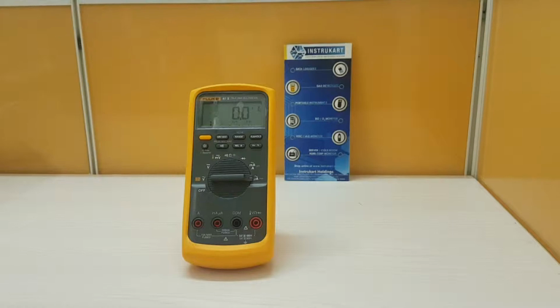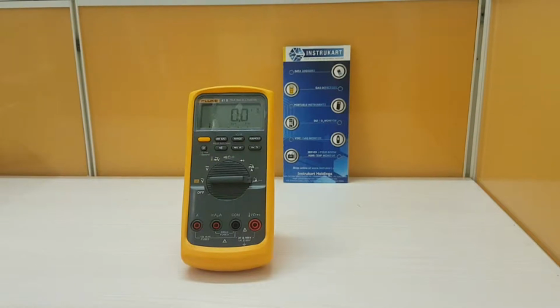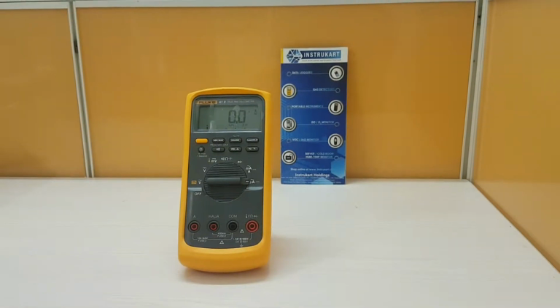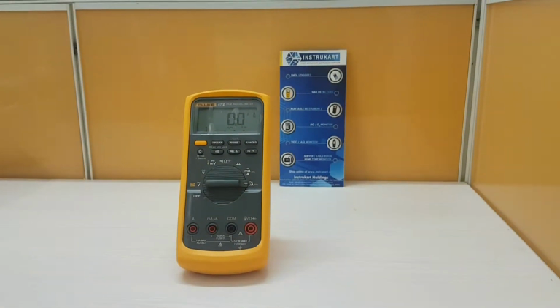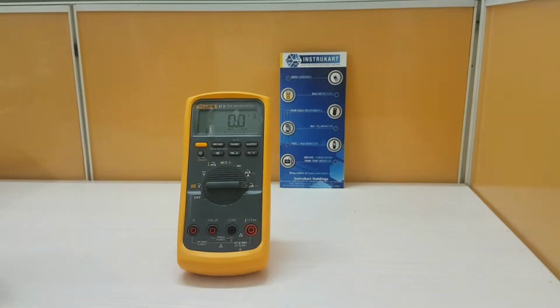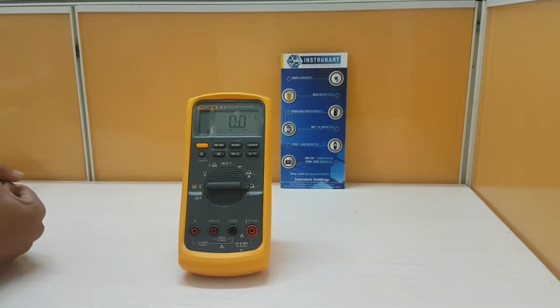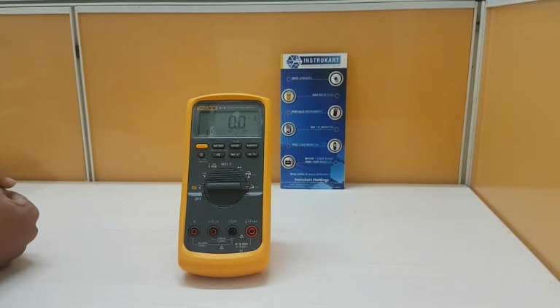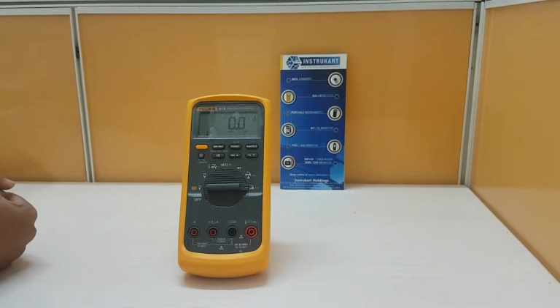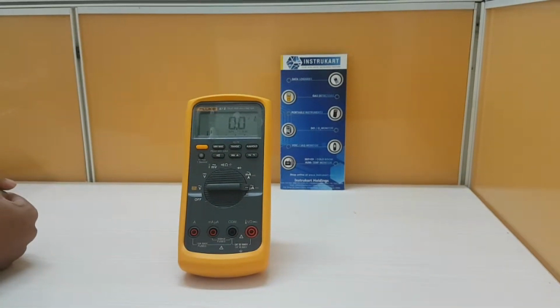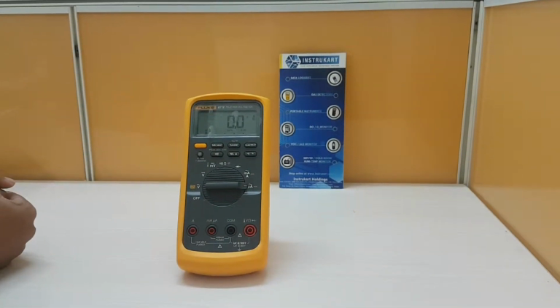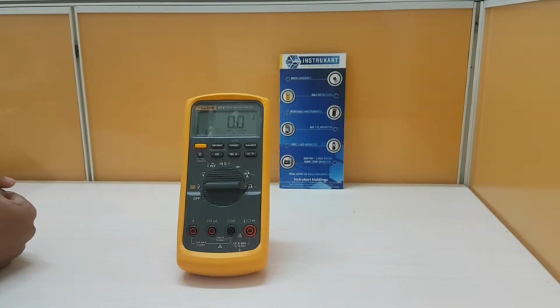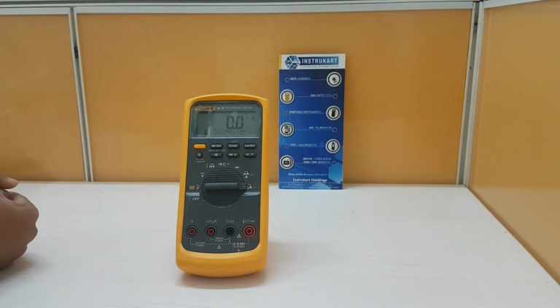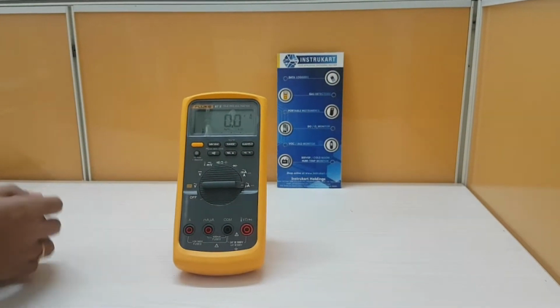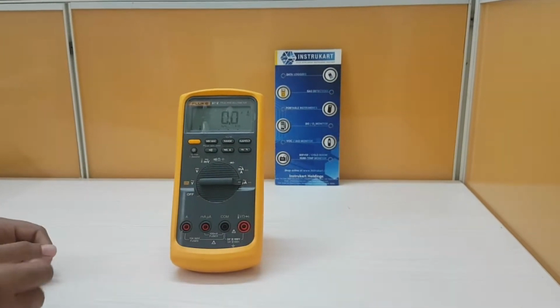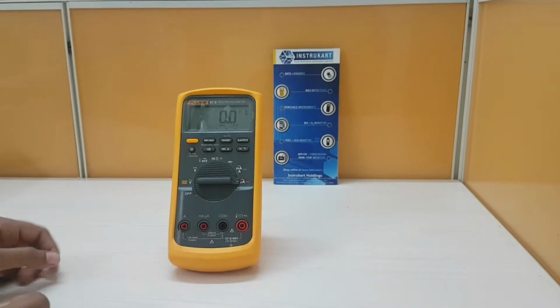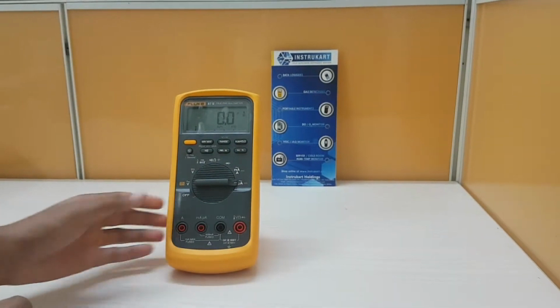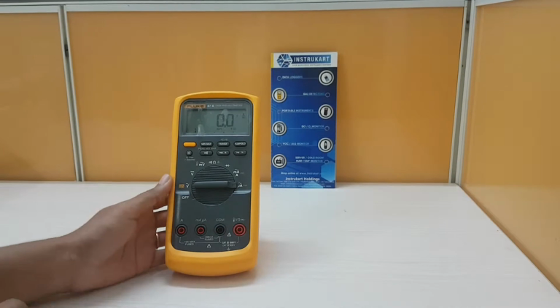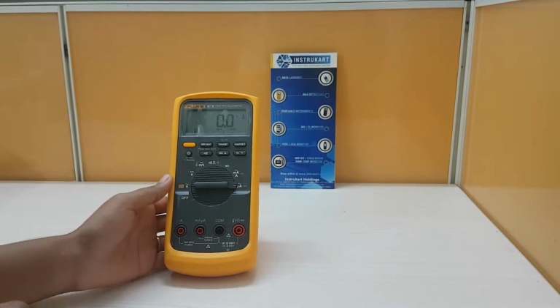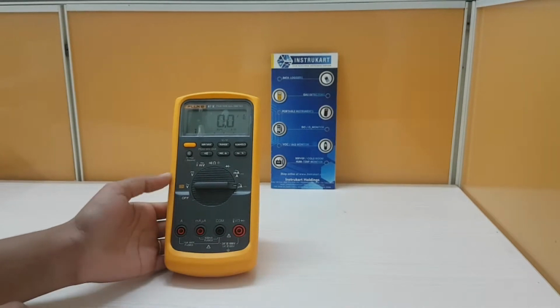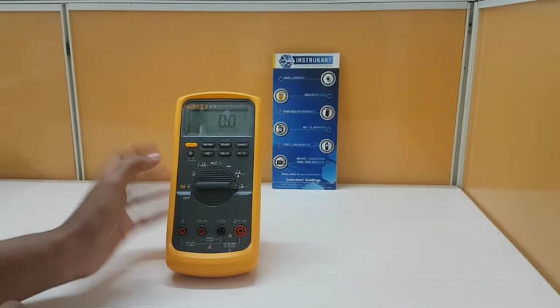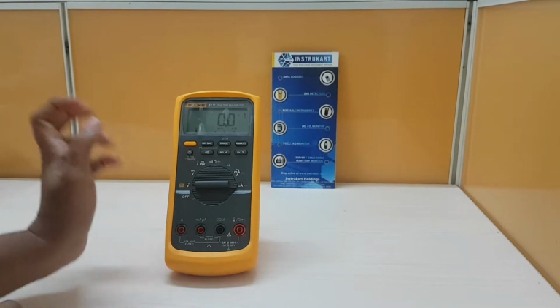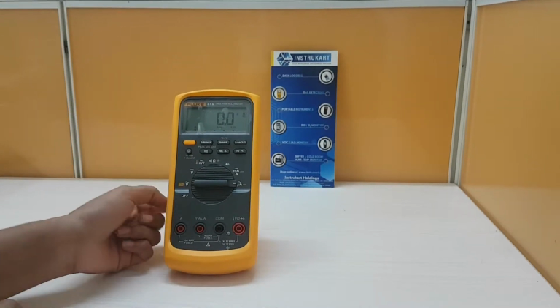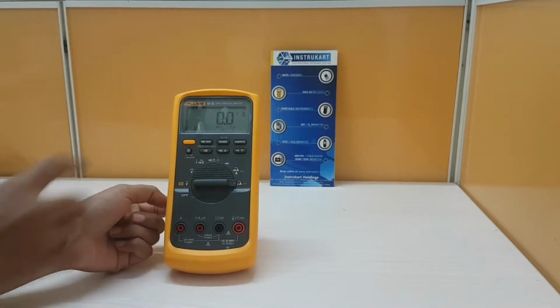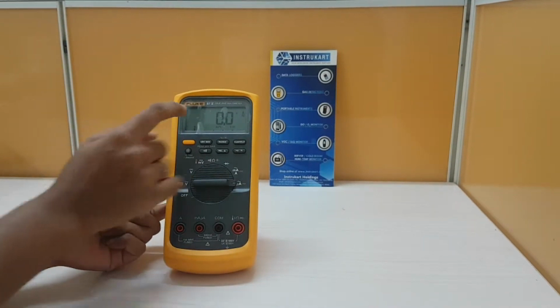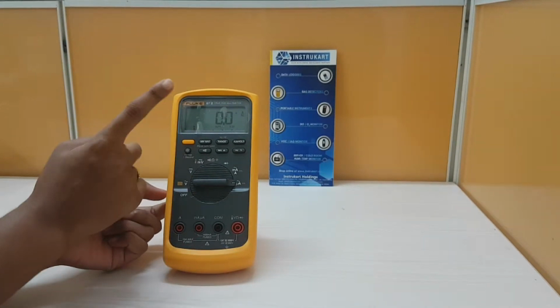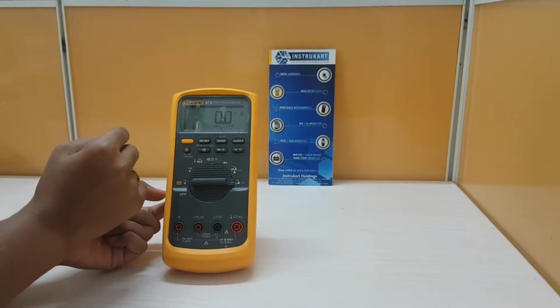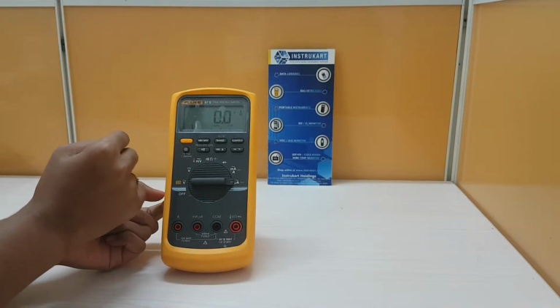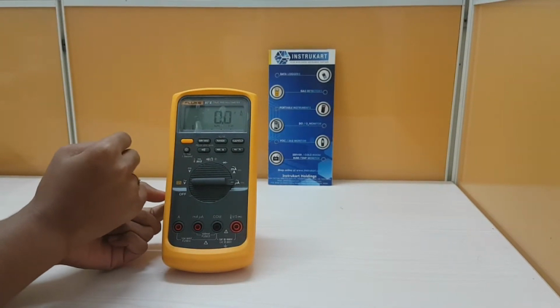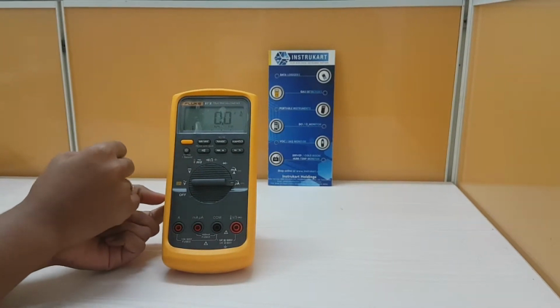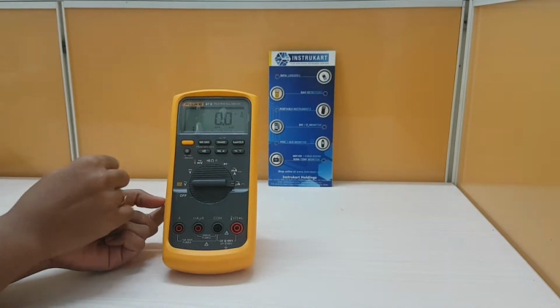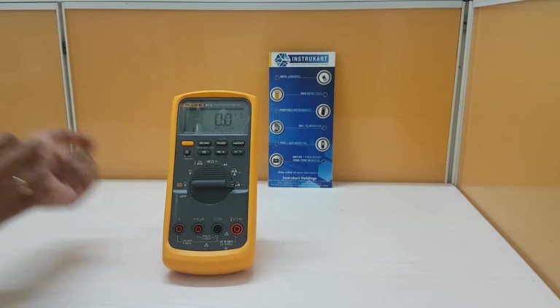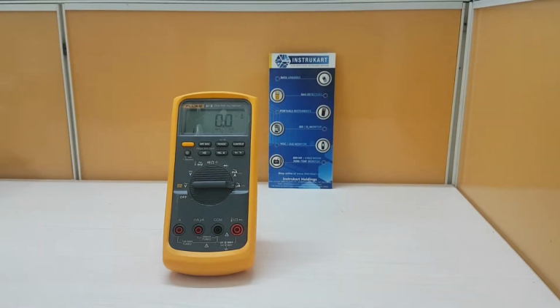Hello all, welcome to InstruCot World, your worldwide instrument partner. Today I am going to walk you through this product which is the Fluke 875 True RMS Digital Multimeter.